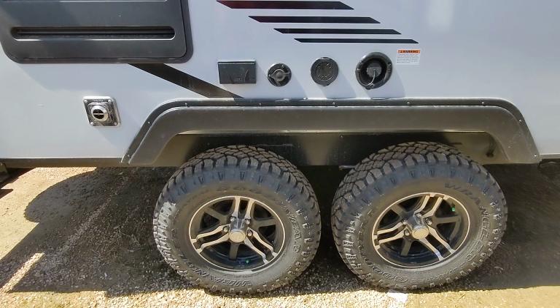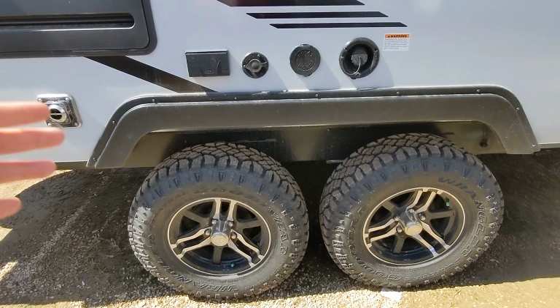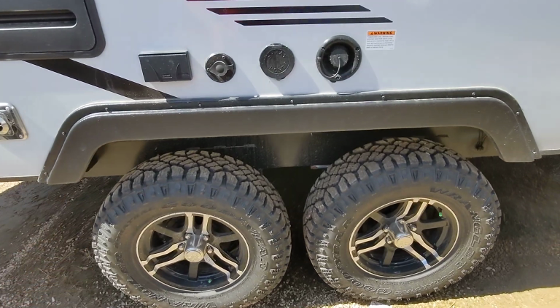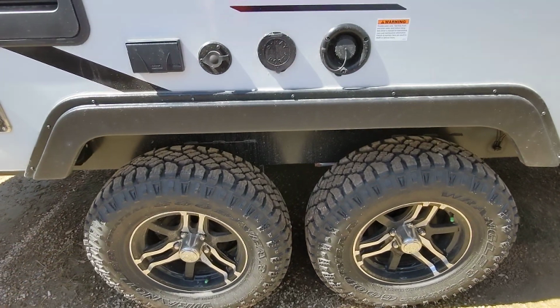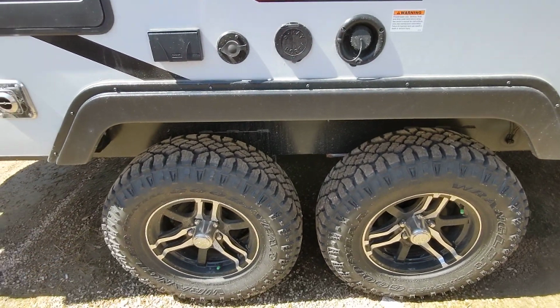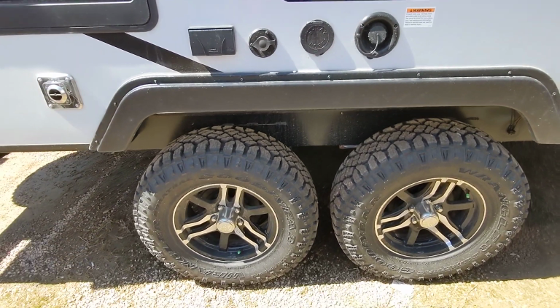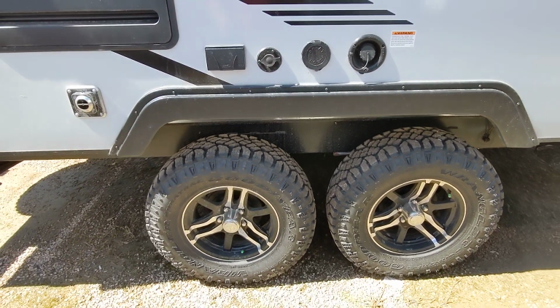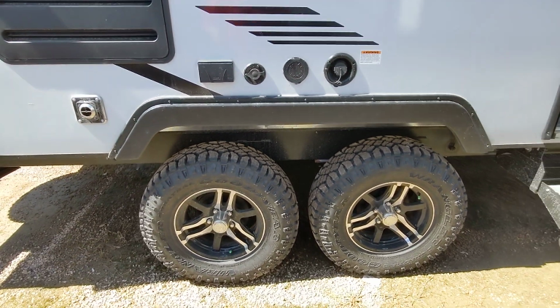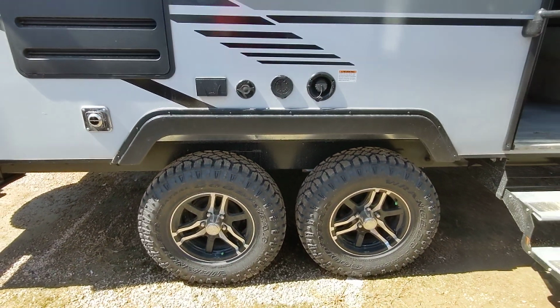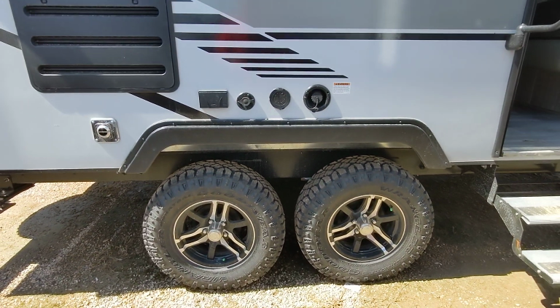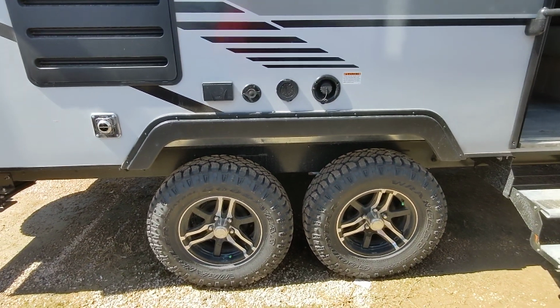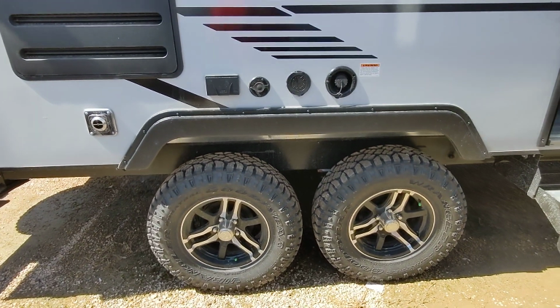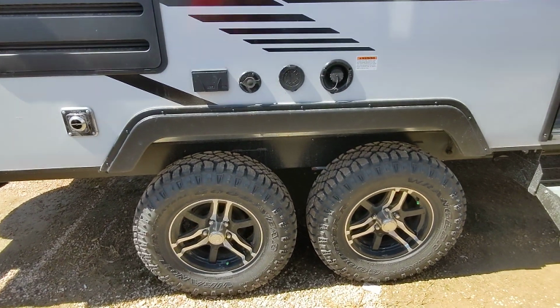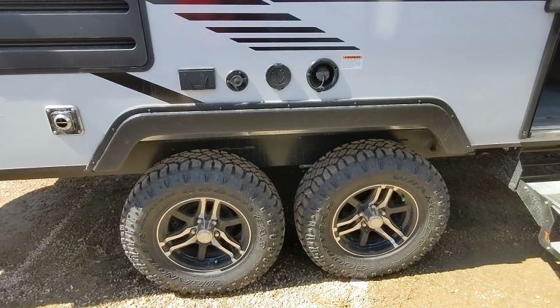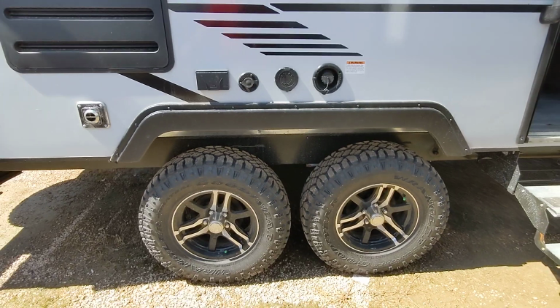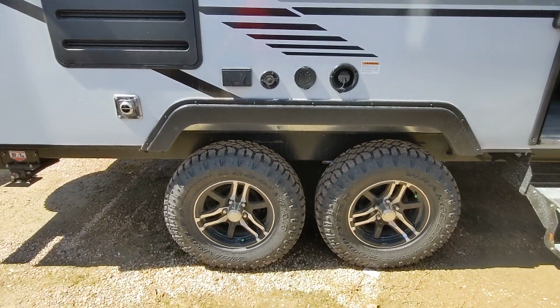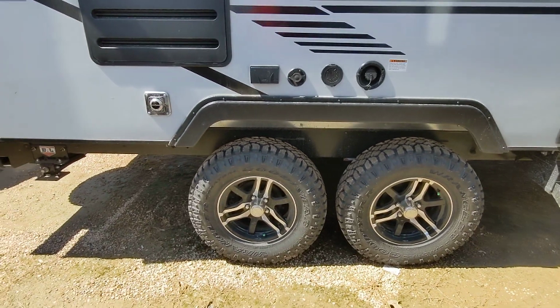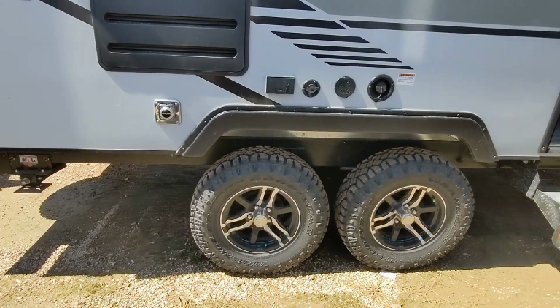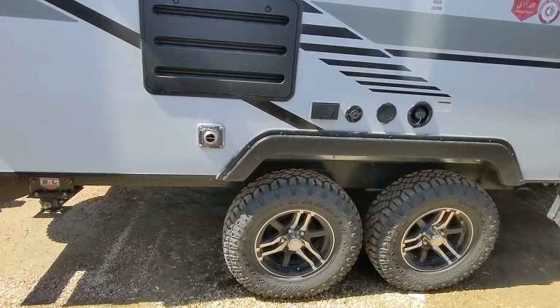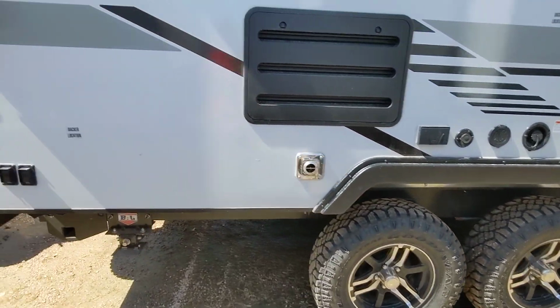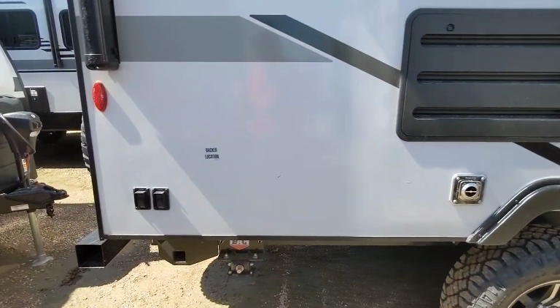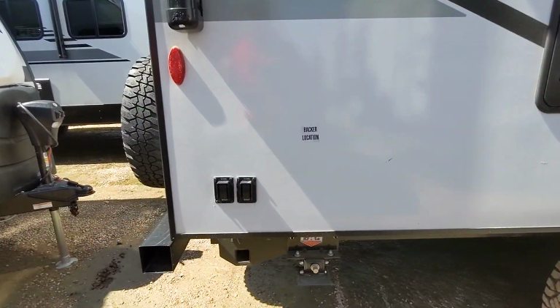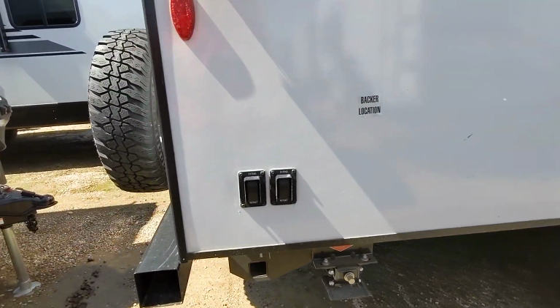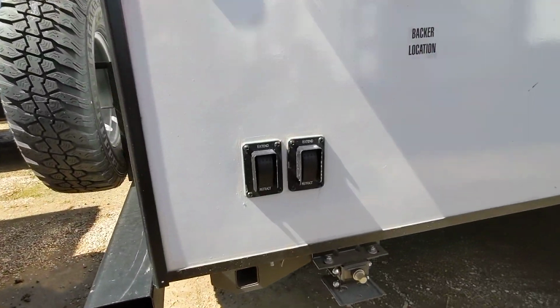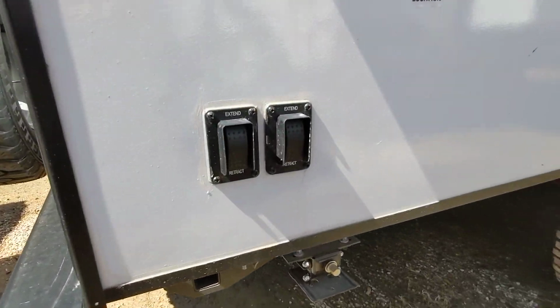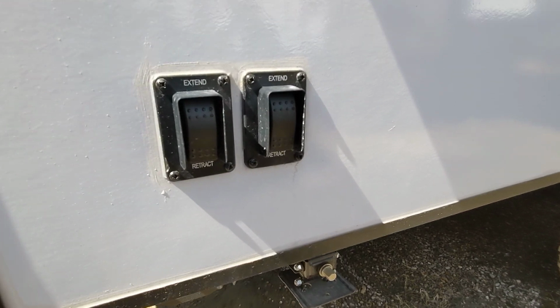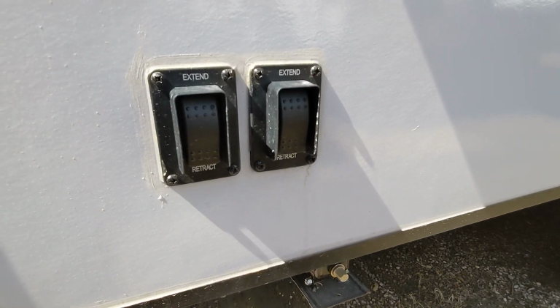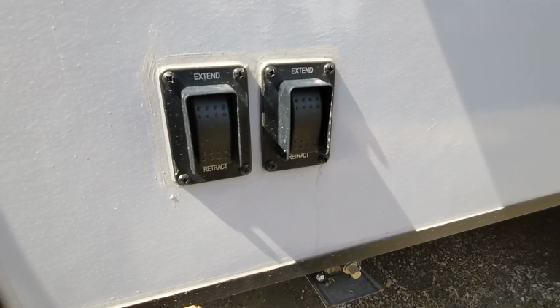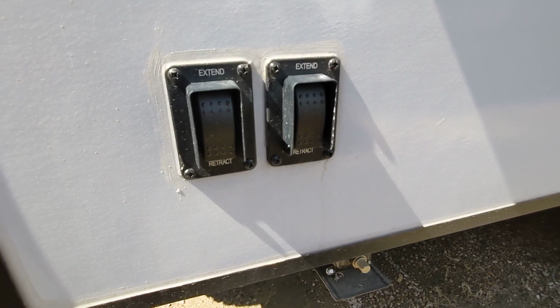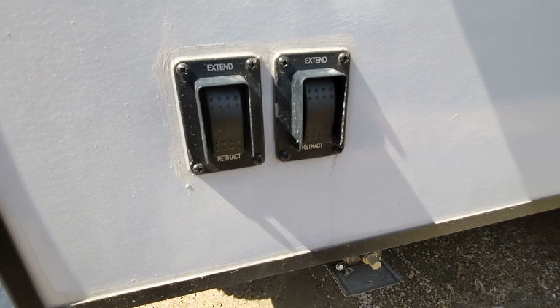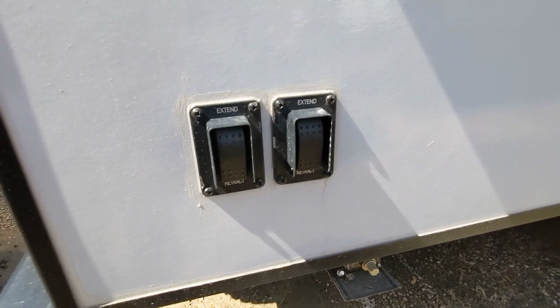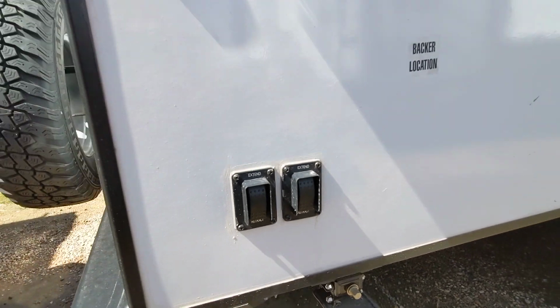It has the off-road package. These are 15-inch Goodyear tires with independent suspension. You can bring this thing practically anywhere and be towing much more slowly versus others. It does have electric stabilizers as well, so we don't have to hand crank when you're setting up your camper.